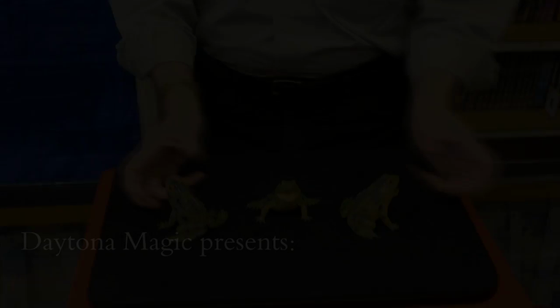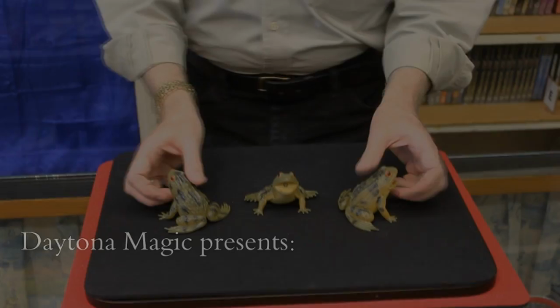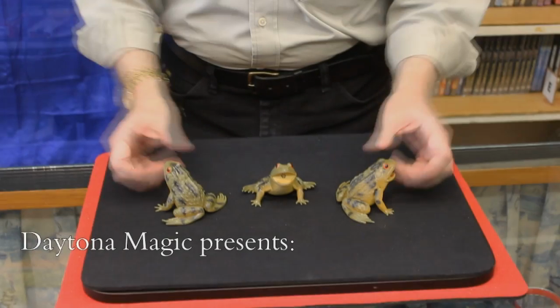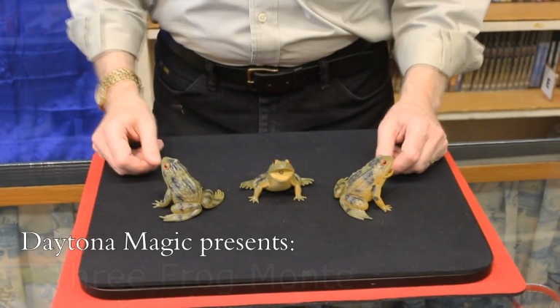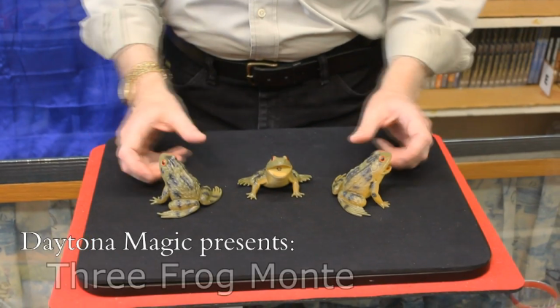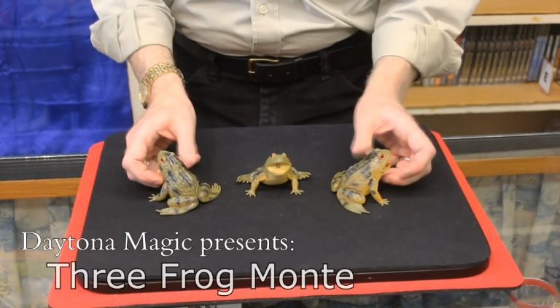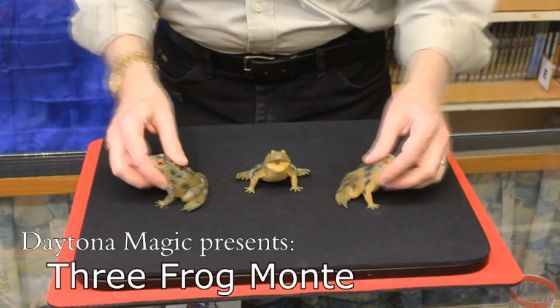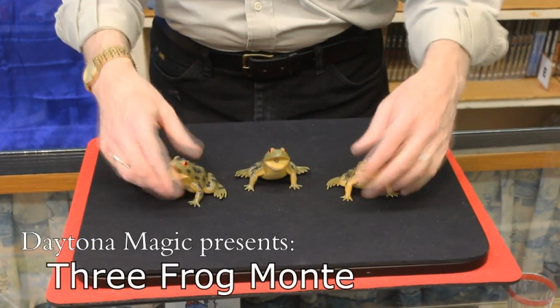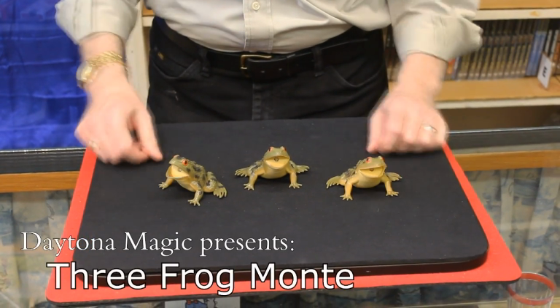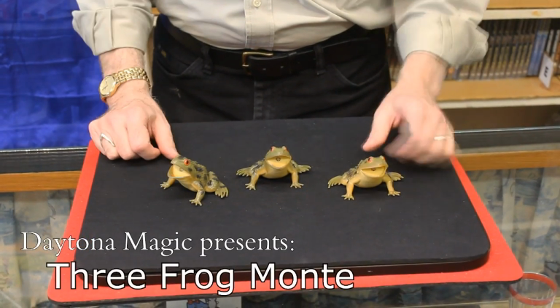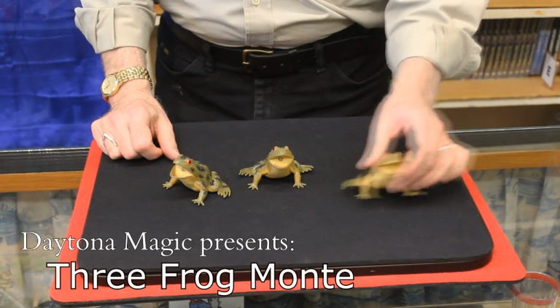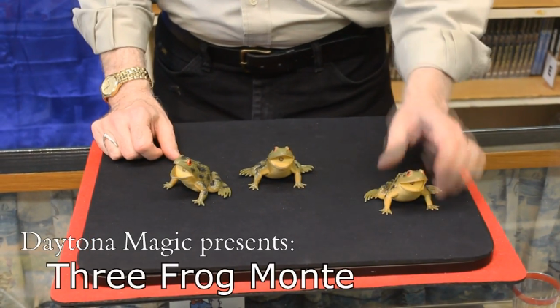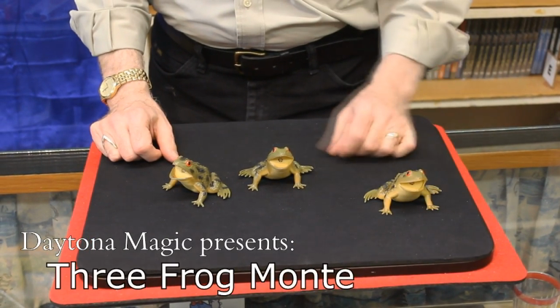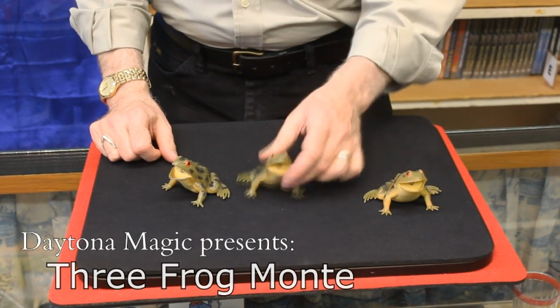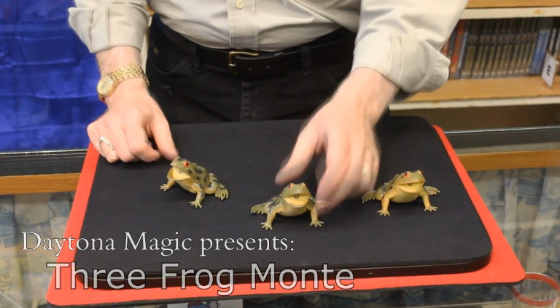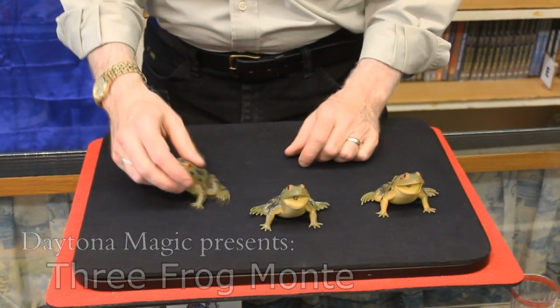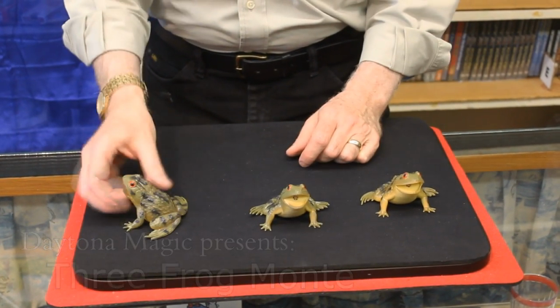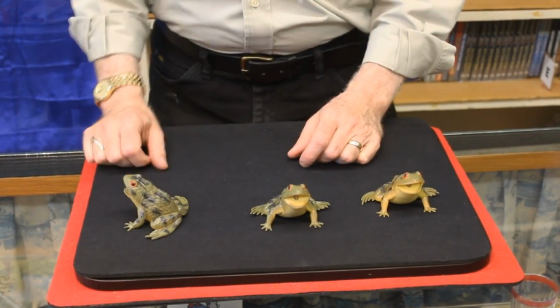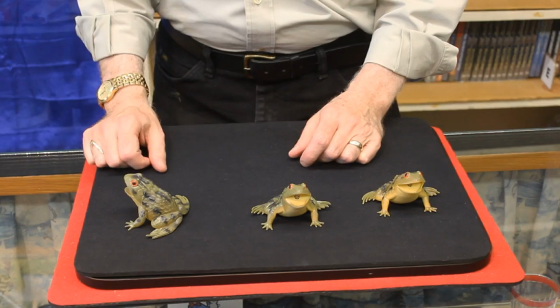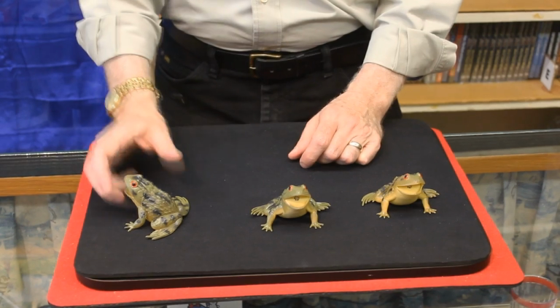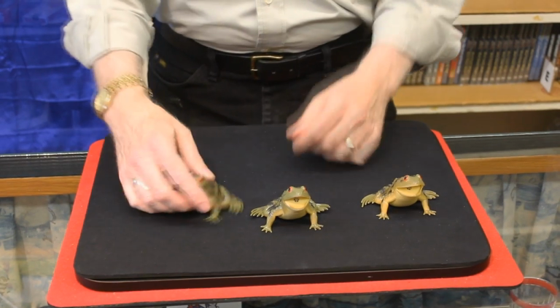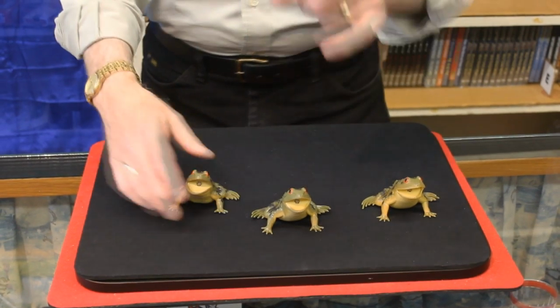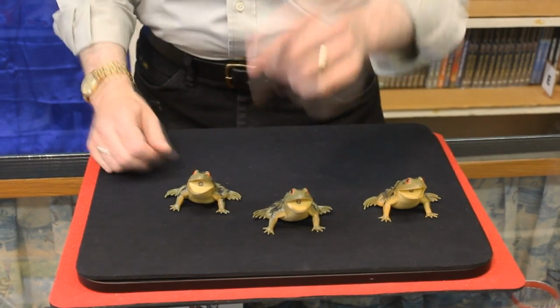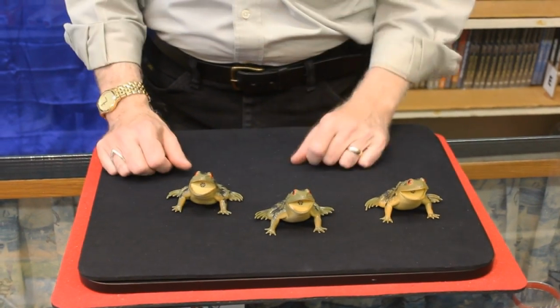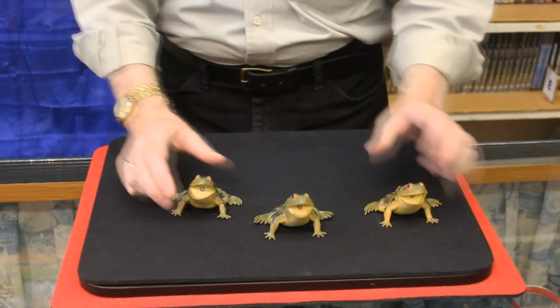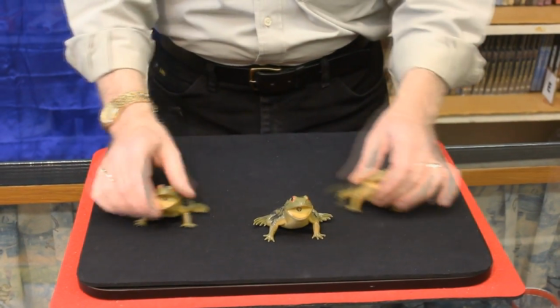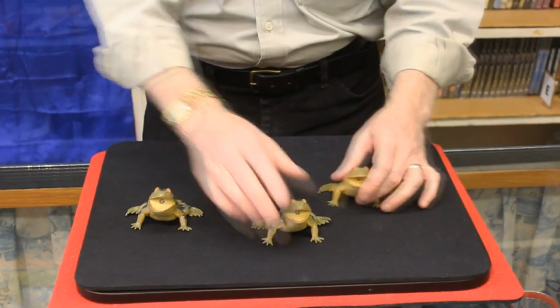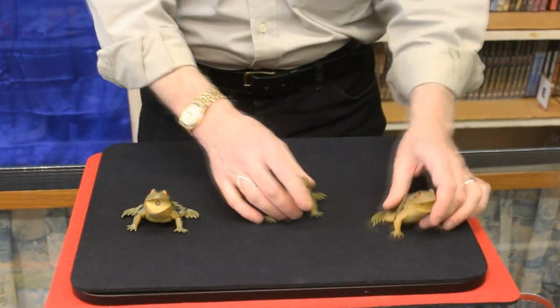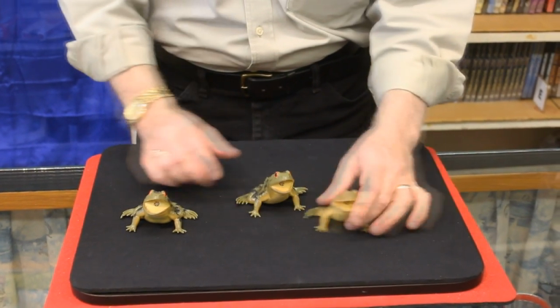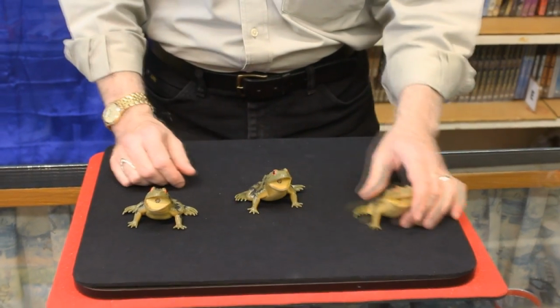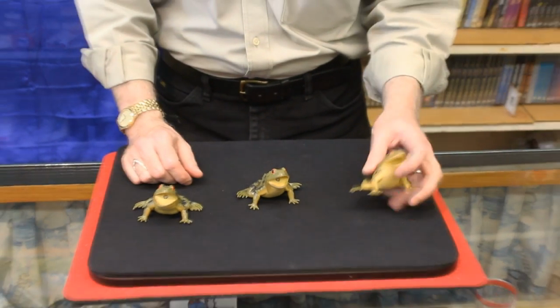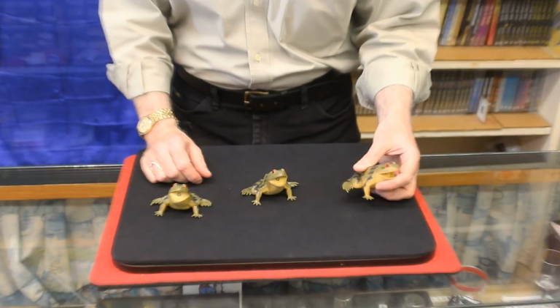I'd like to introduce three friends of mine: Bud, Wise, Er. That's the wrong trick, wrong show. But we're going to show you Three Frog Monty.